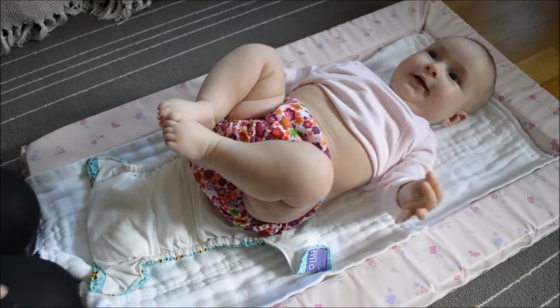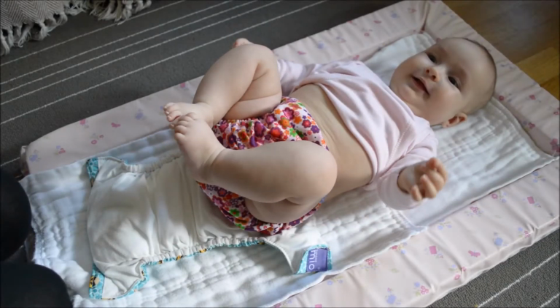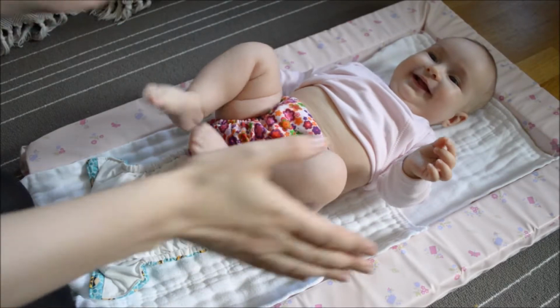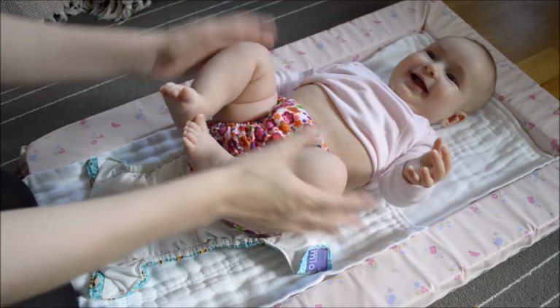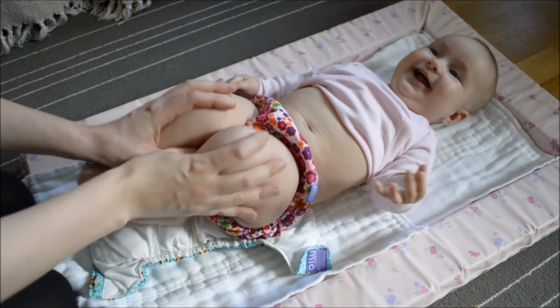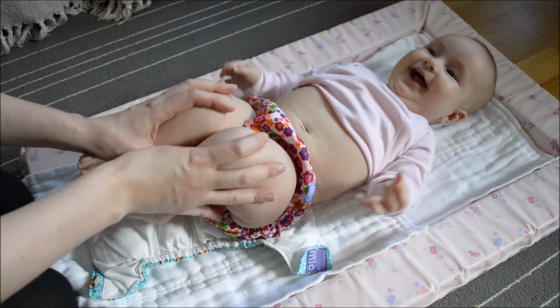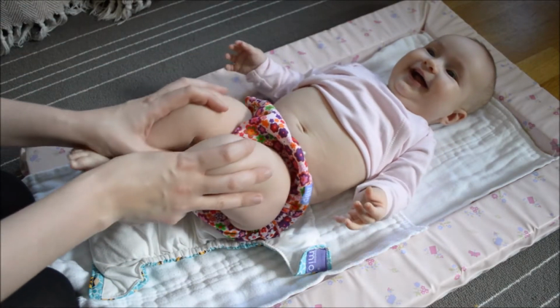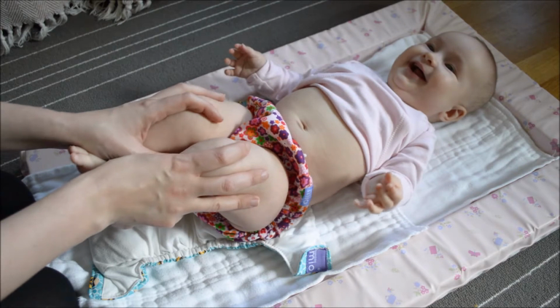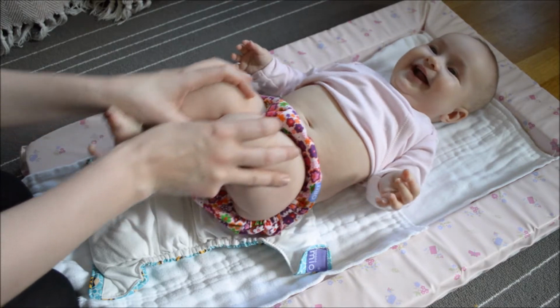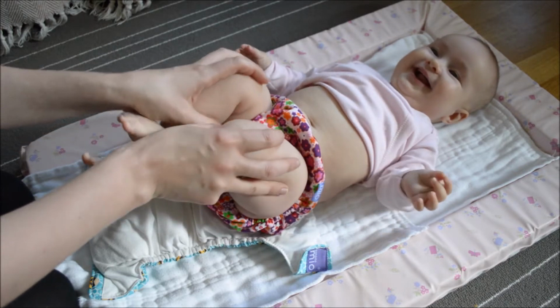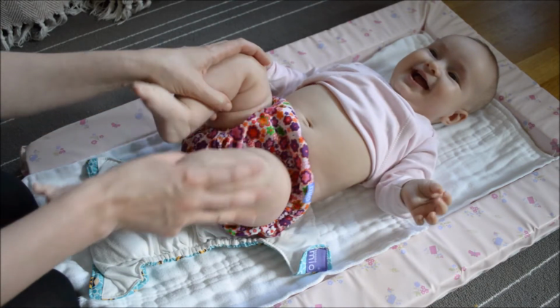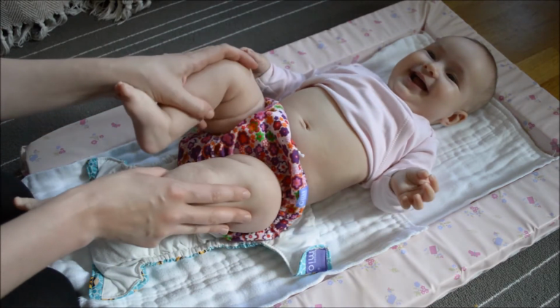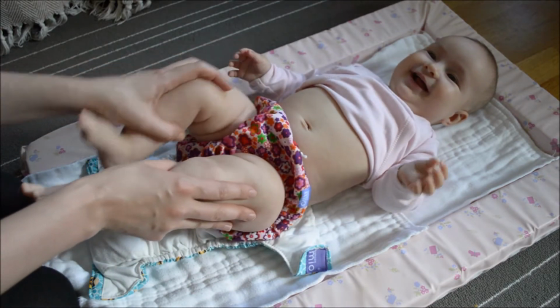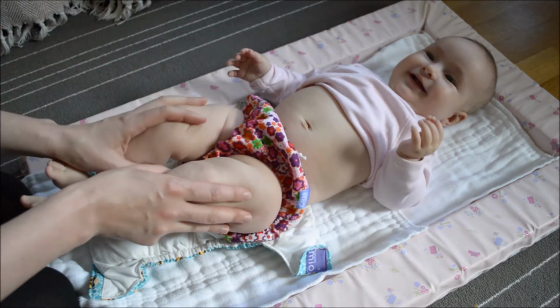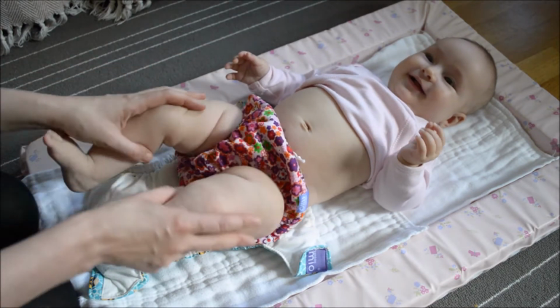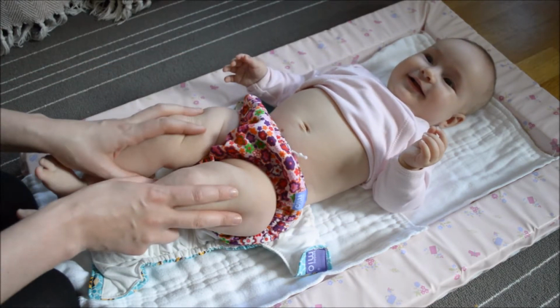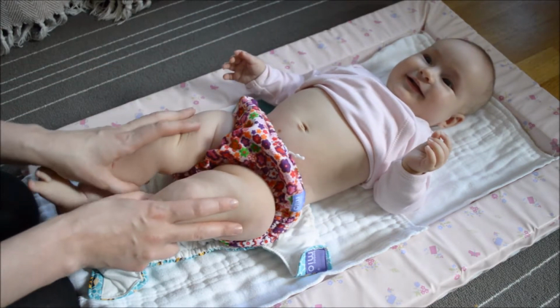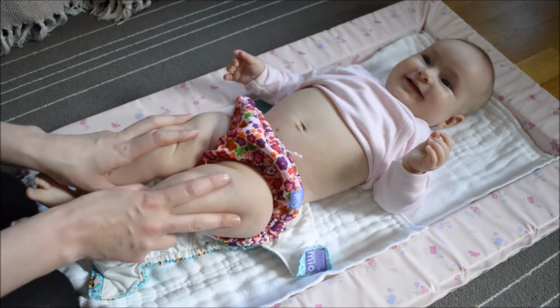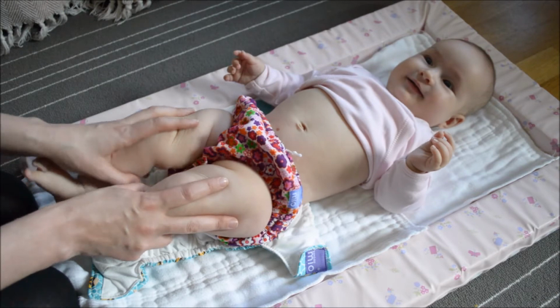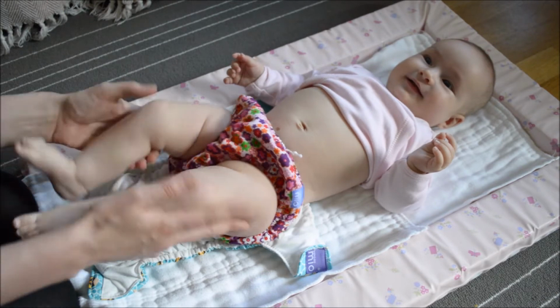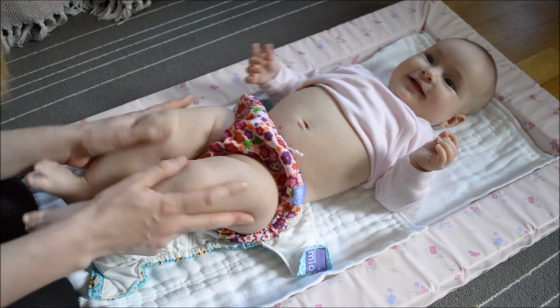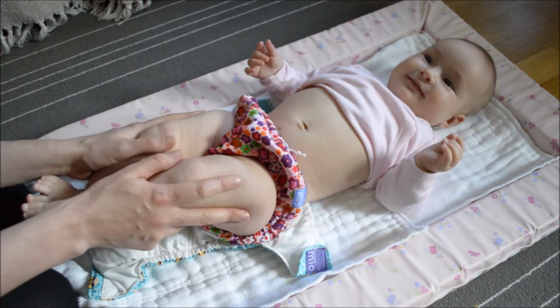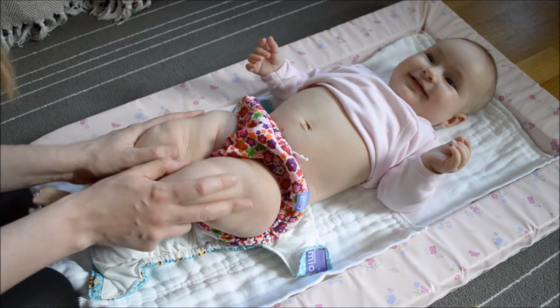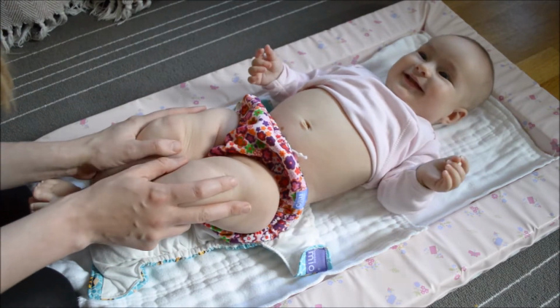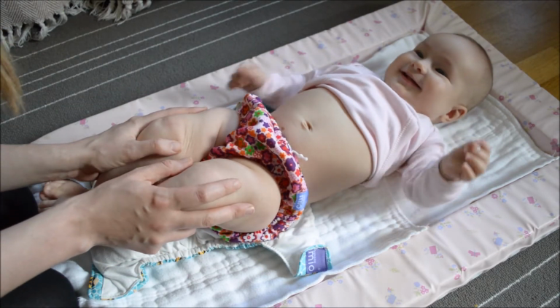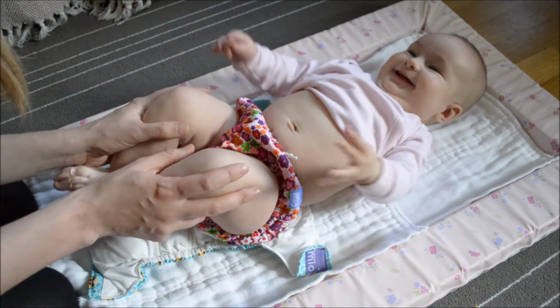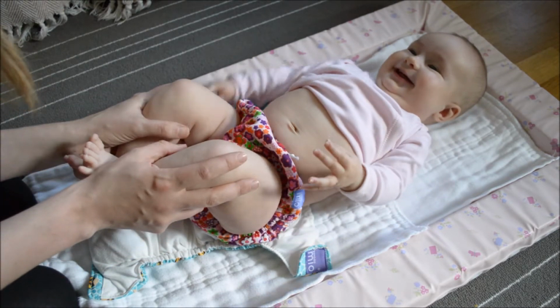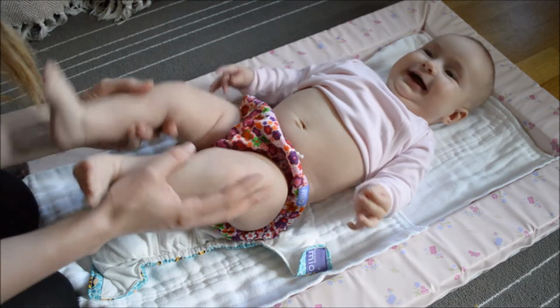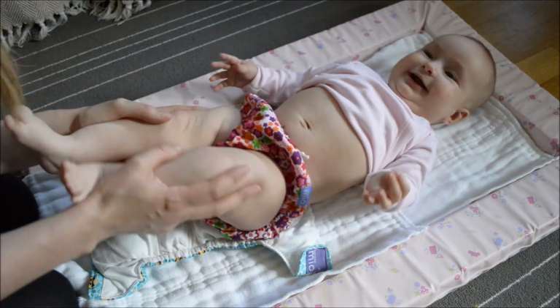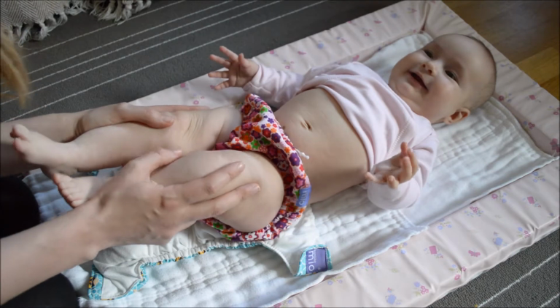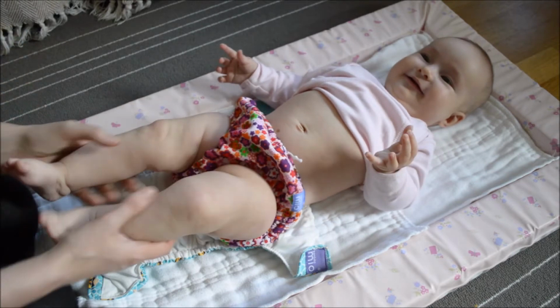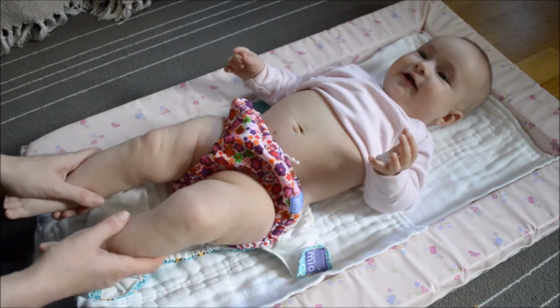Hello. Here we have Beth. Hello. Beth is four months old and she's currently weighing 15 pounds, which is very average for her age. Today we are going to show everybody how to put on a cloth nappy.